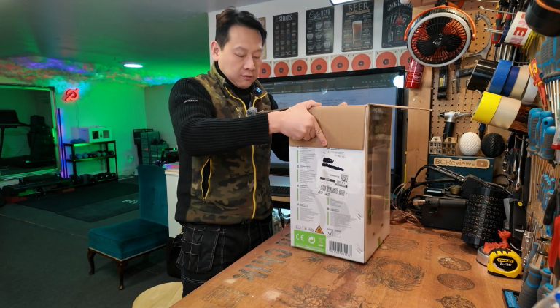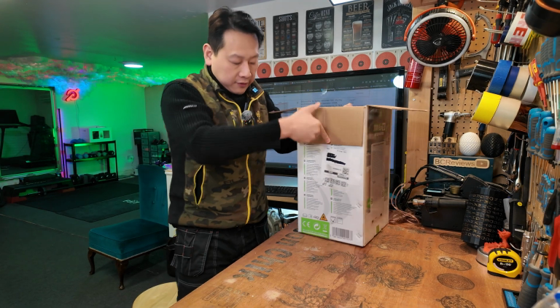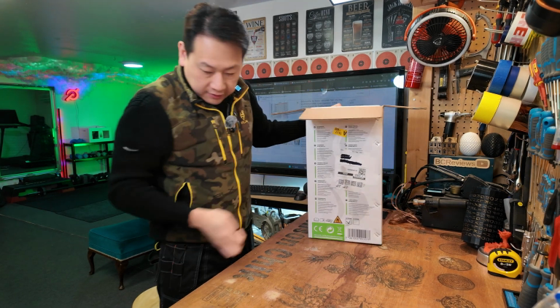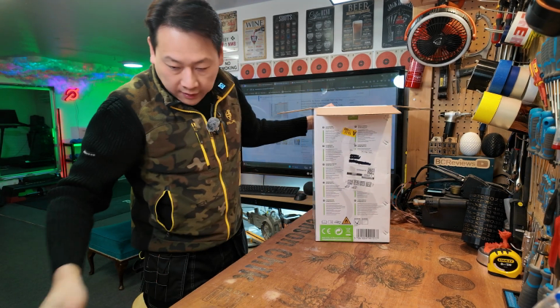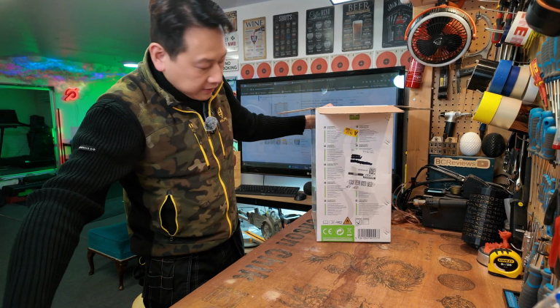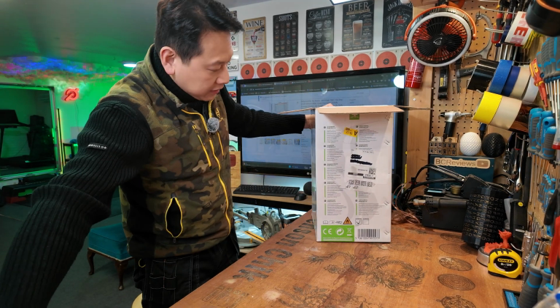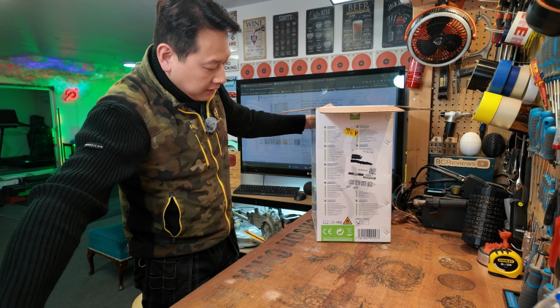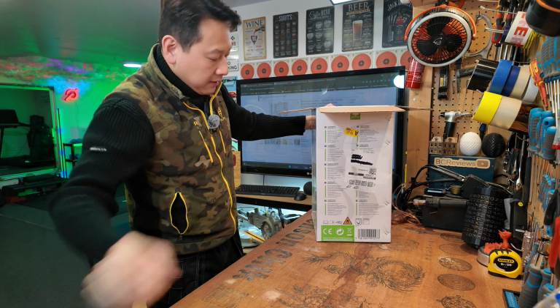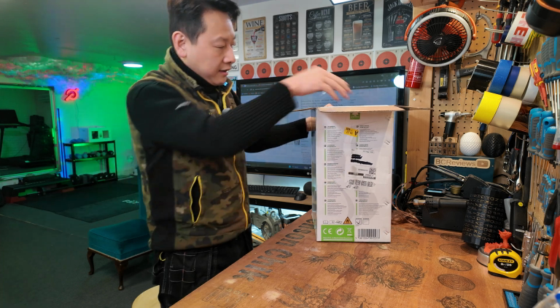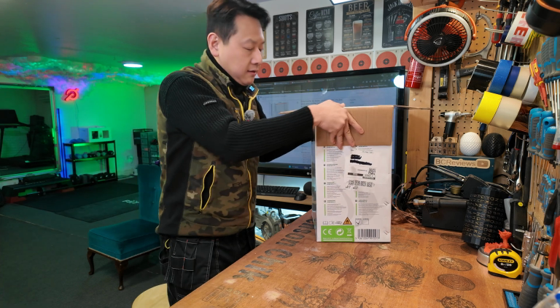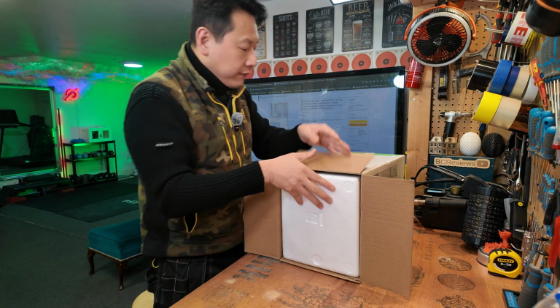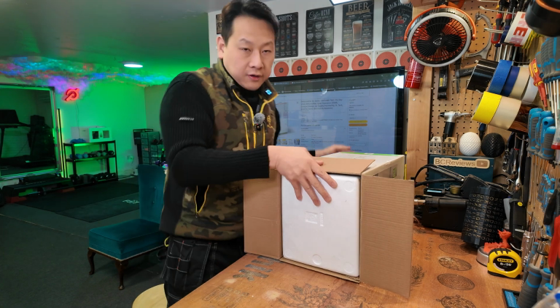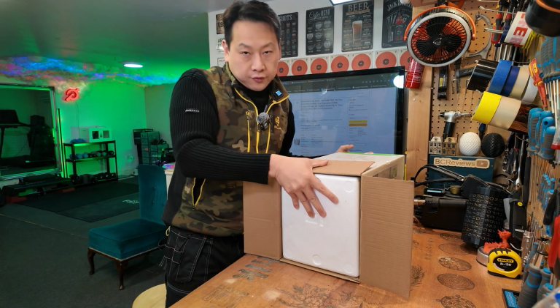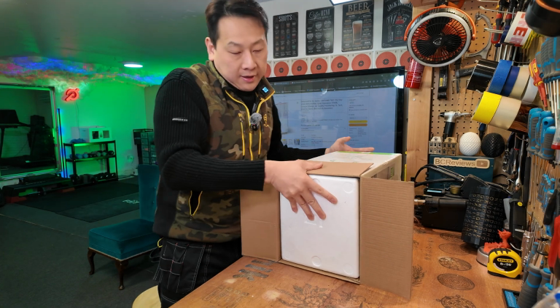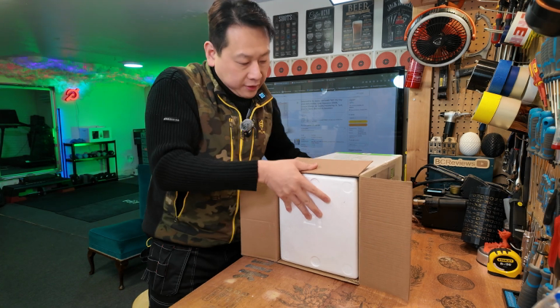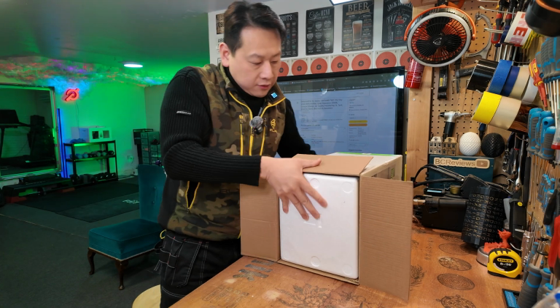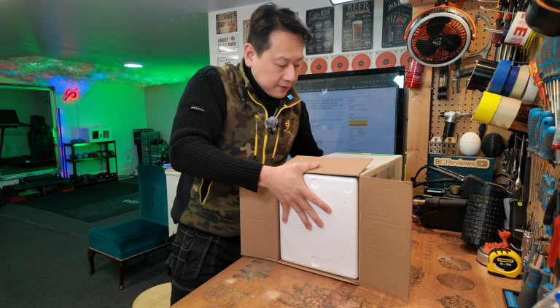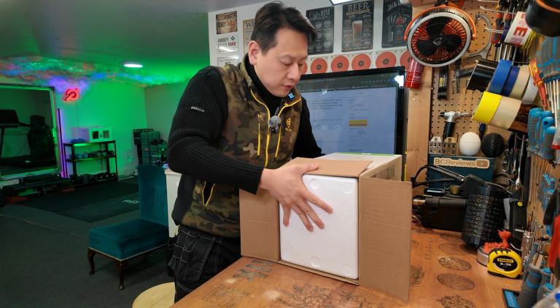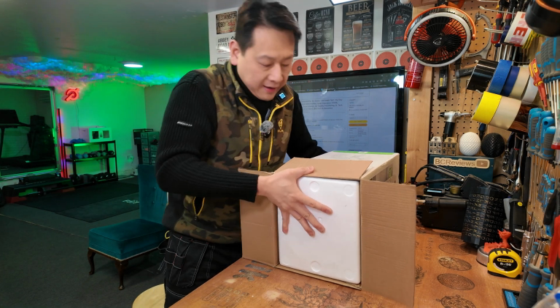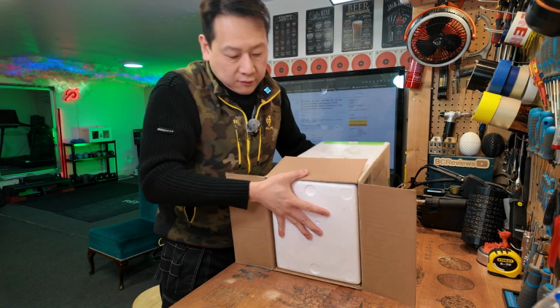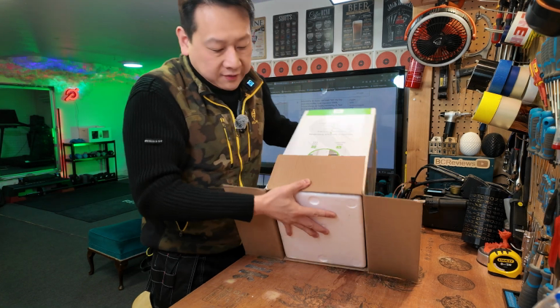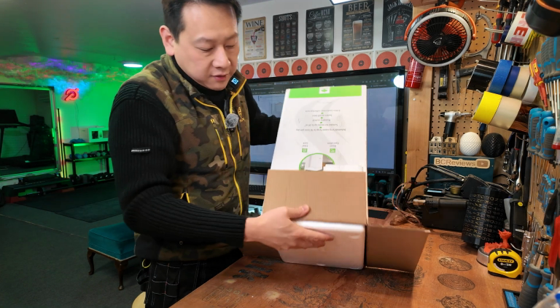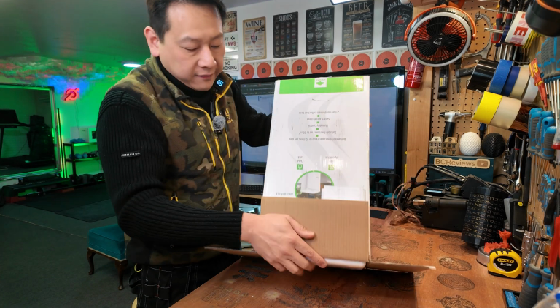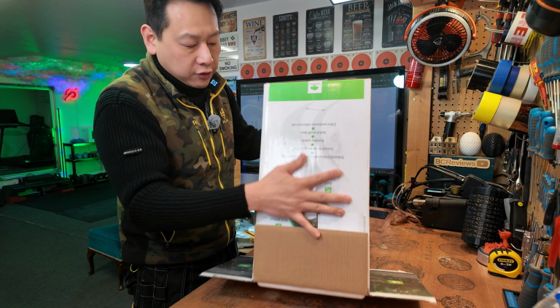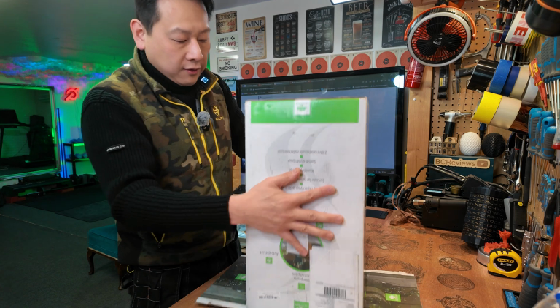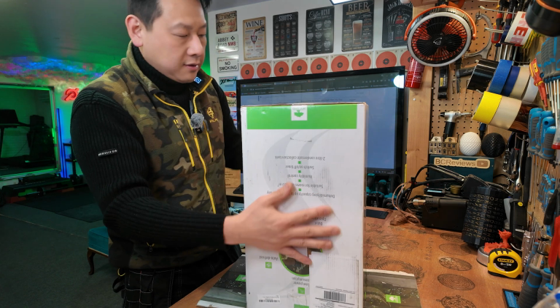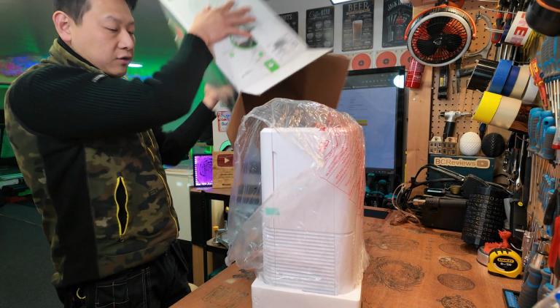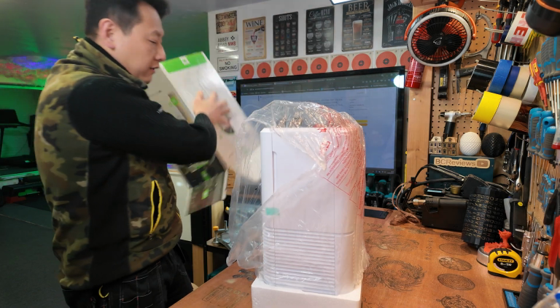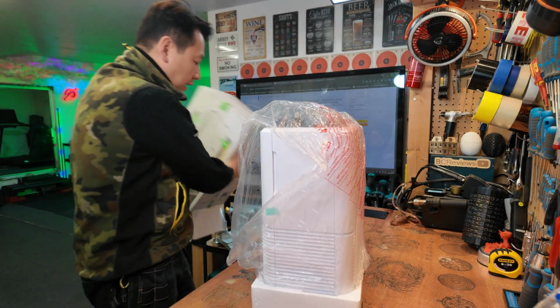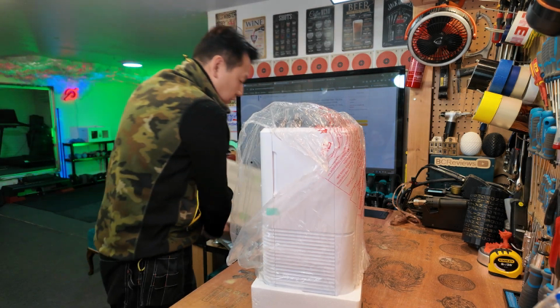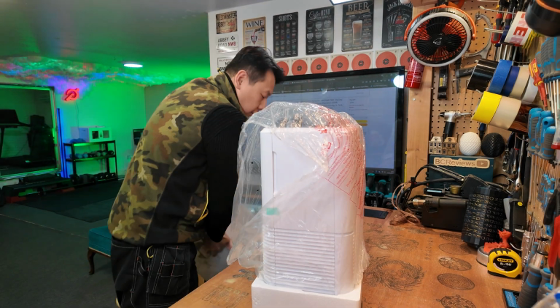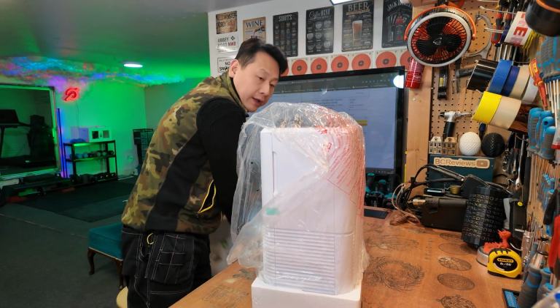Let's open this and have a look. For ease of unboxing I'm just going to tip it upside down. With any refrigerant and compressor, you're supposed to let it rest for a little bit before you turn it on — something to do with lubrication, the oil and all that.